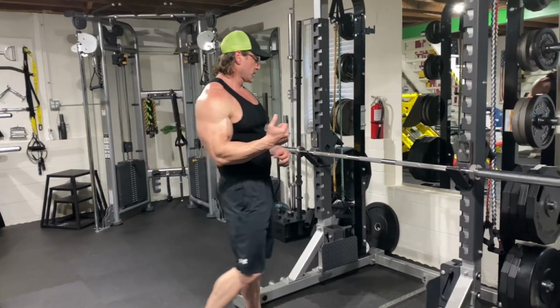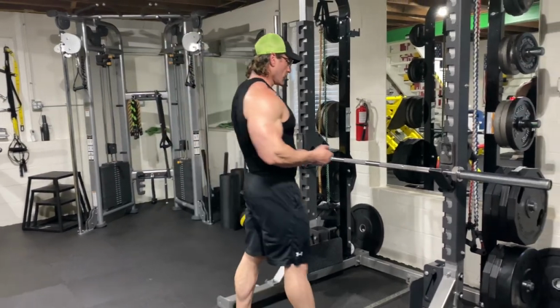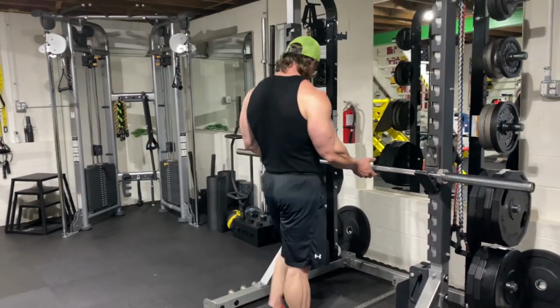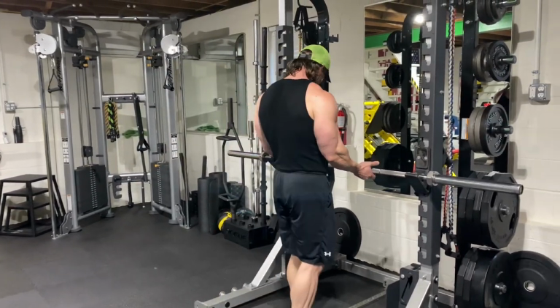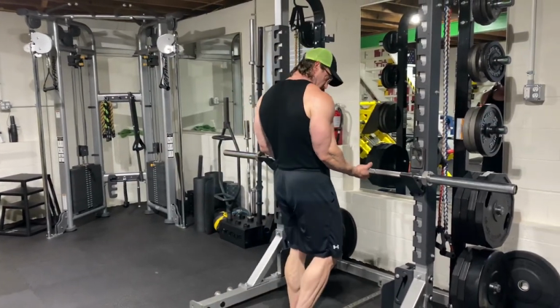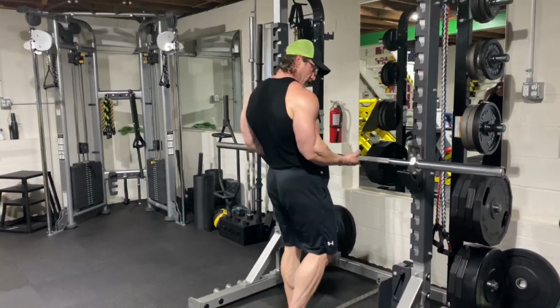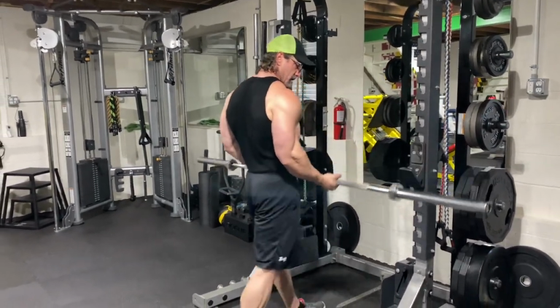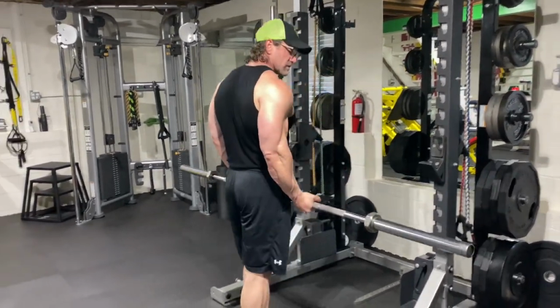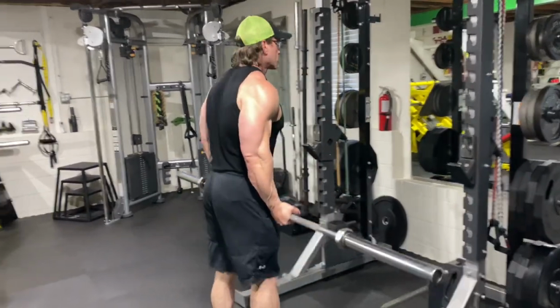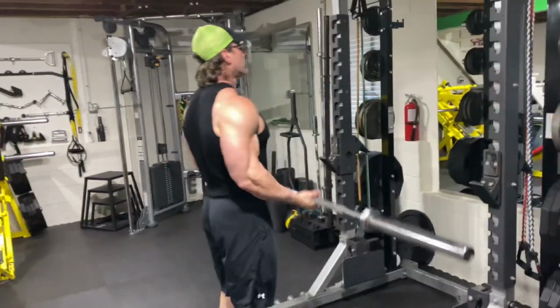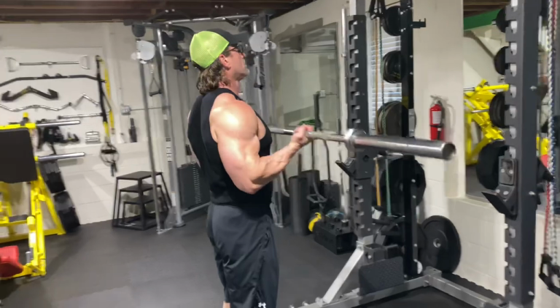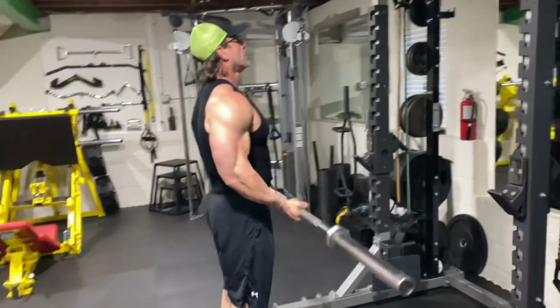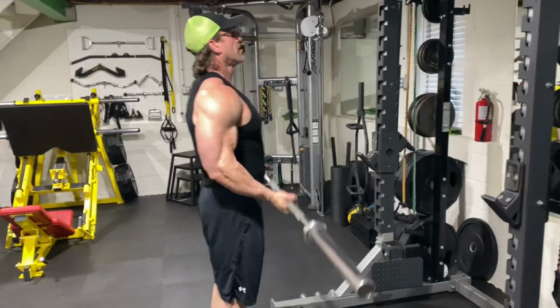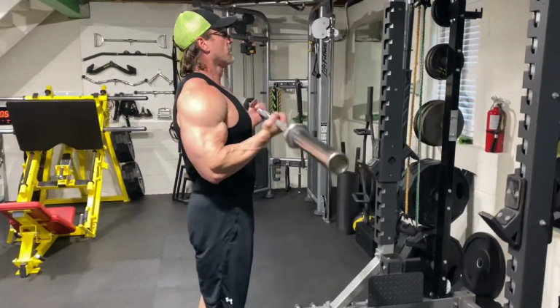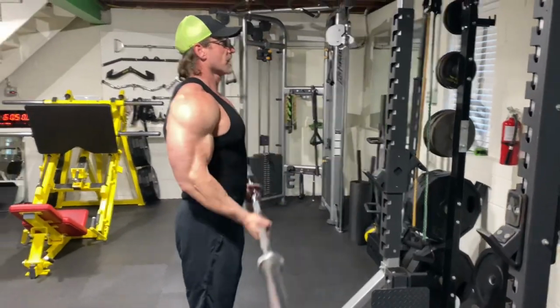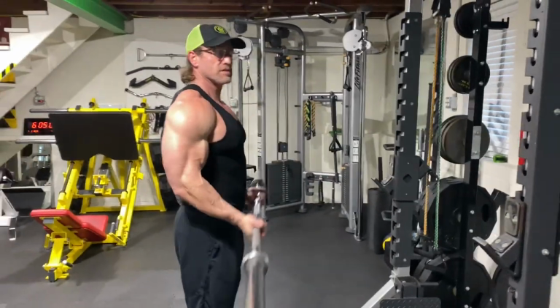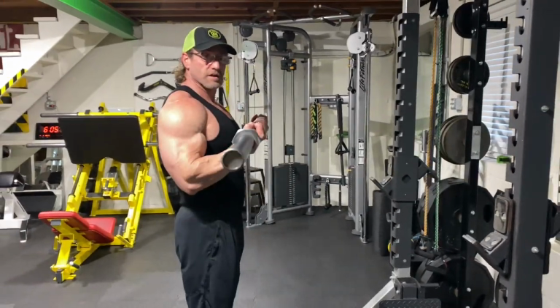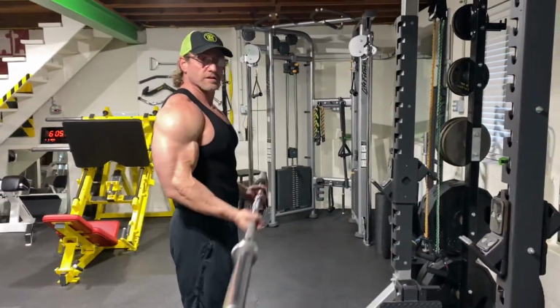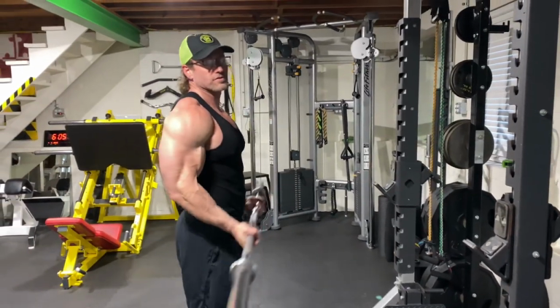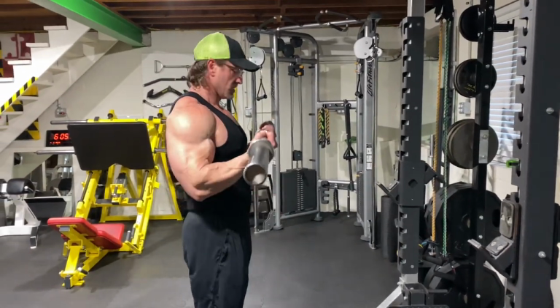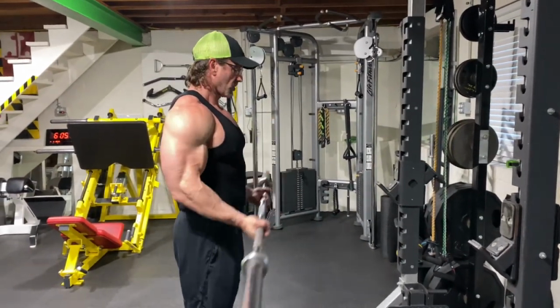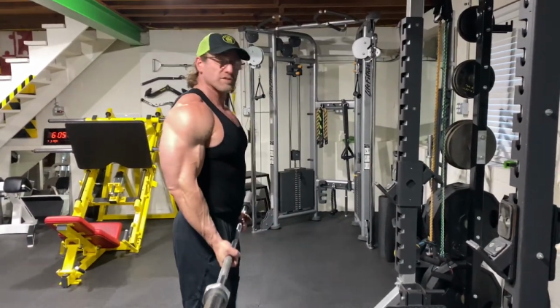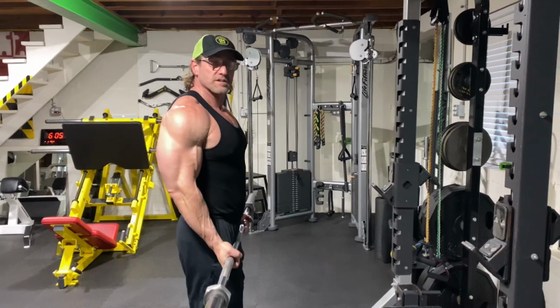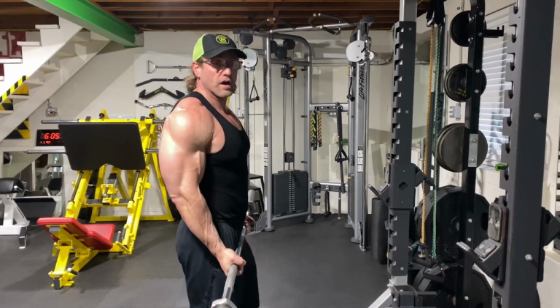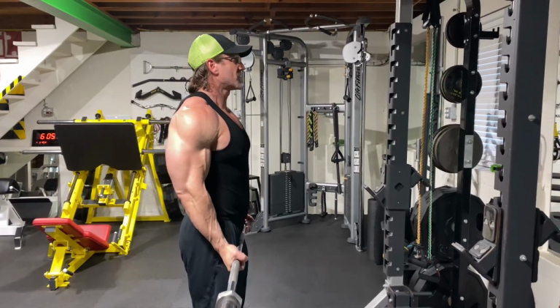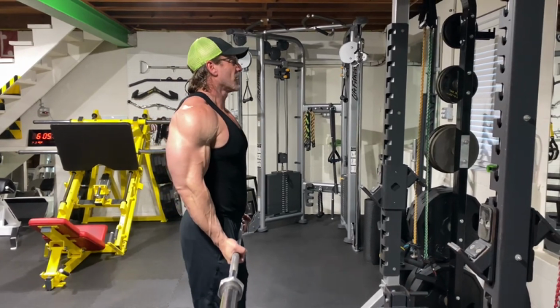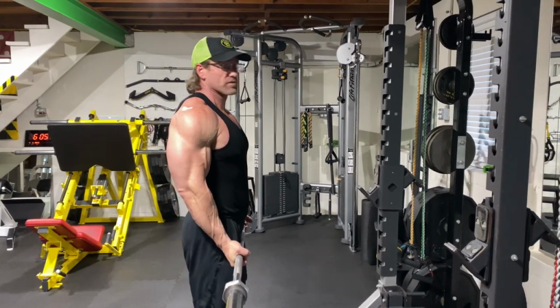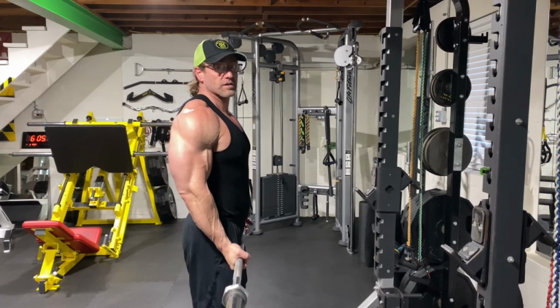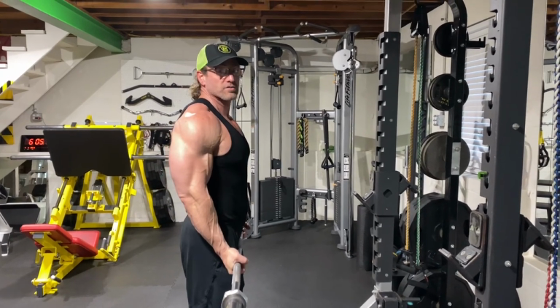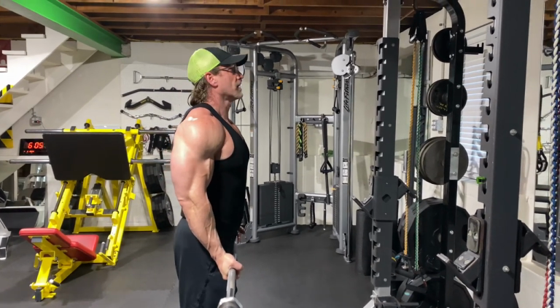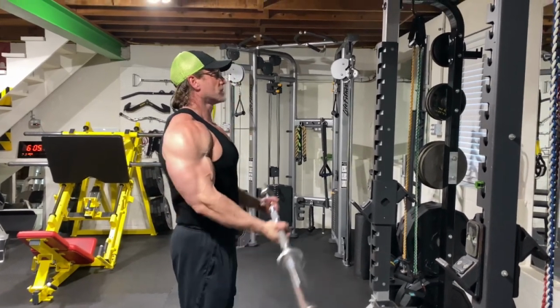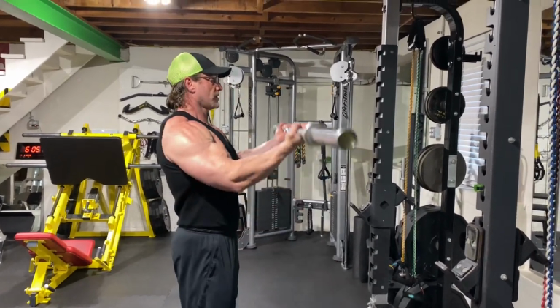I'll show you what a normal barbell curl looks like — just like so. Everybody knows how to do these. For peak contraction, you're going to lift your elbows, elevate your elbows, and curl it to your face.